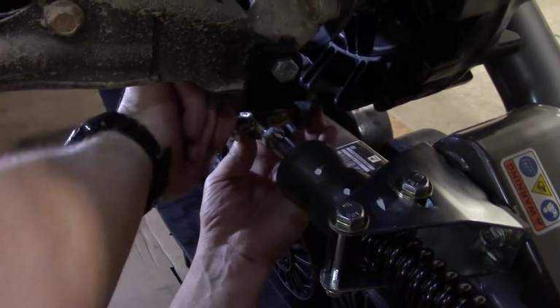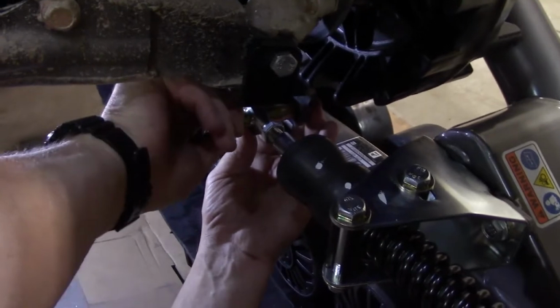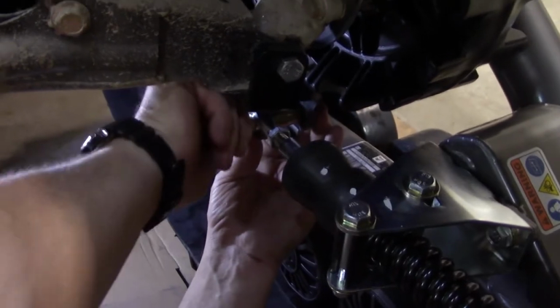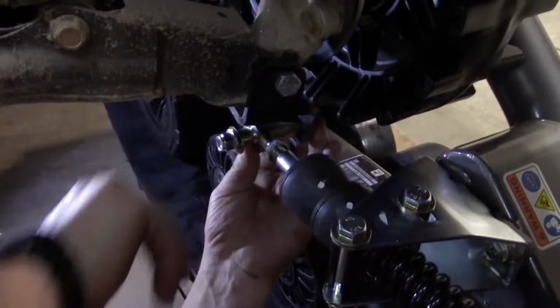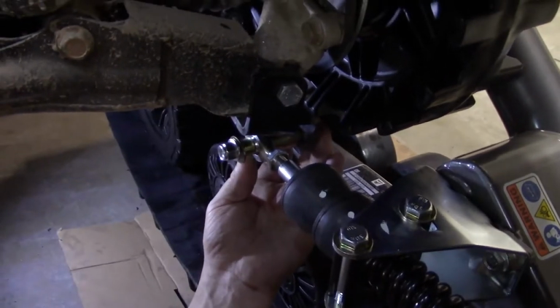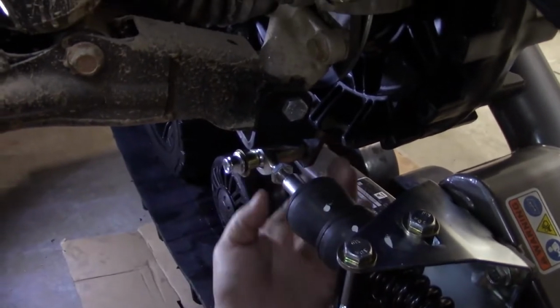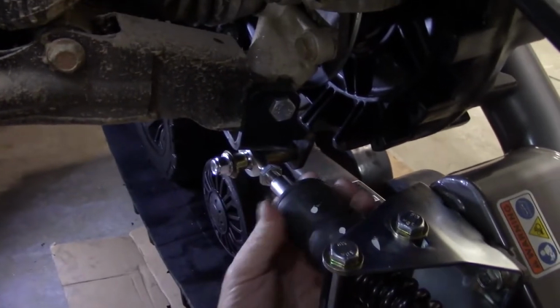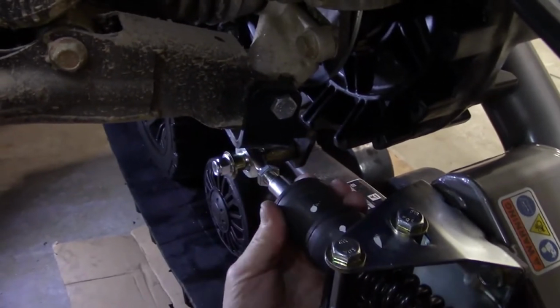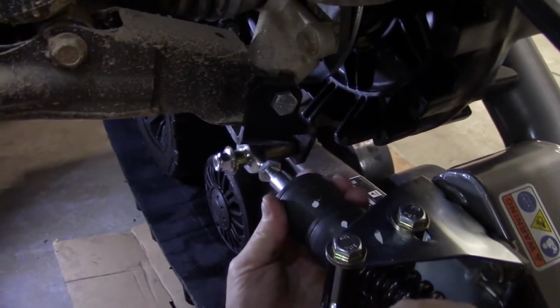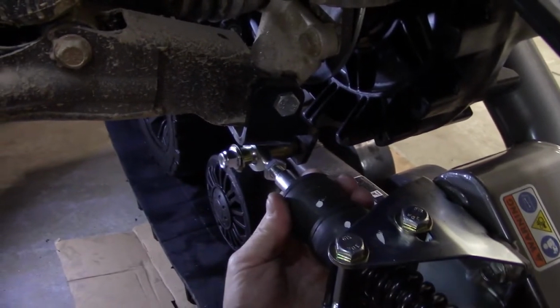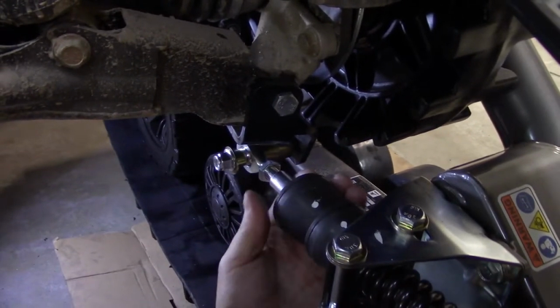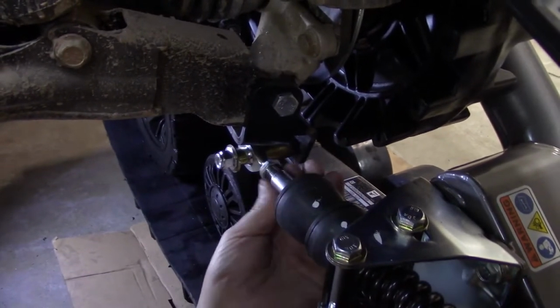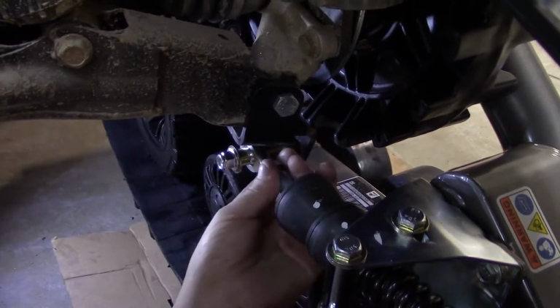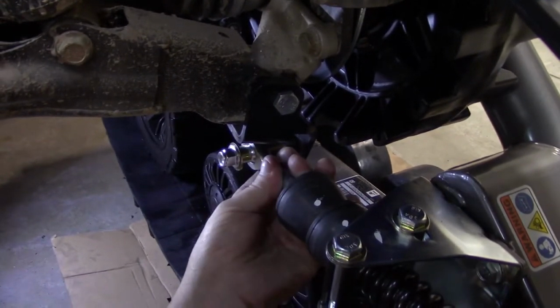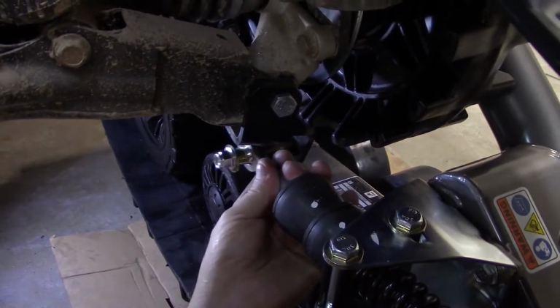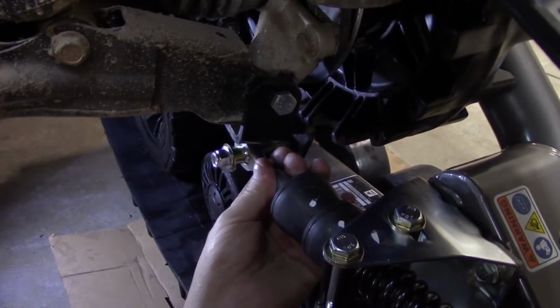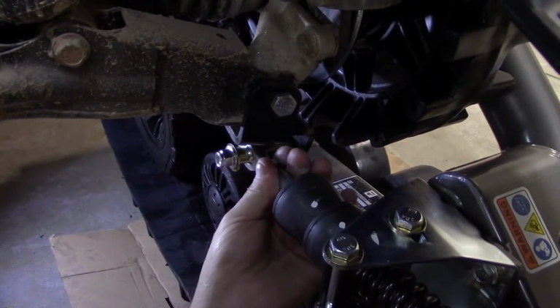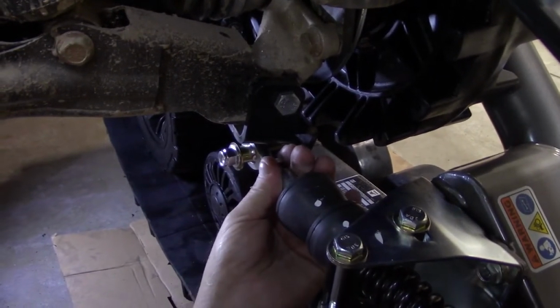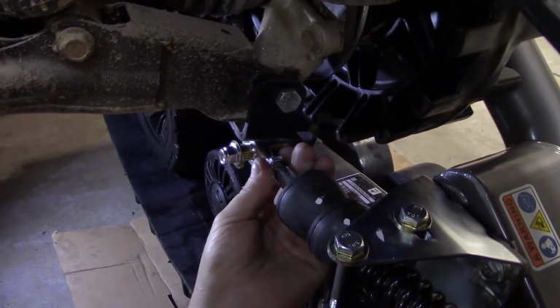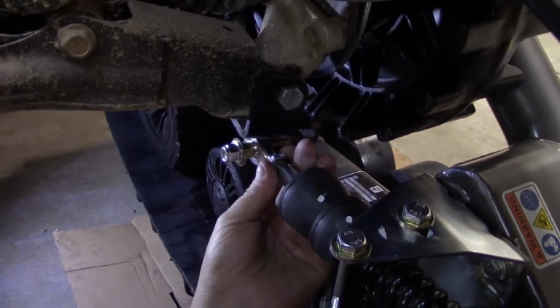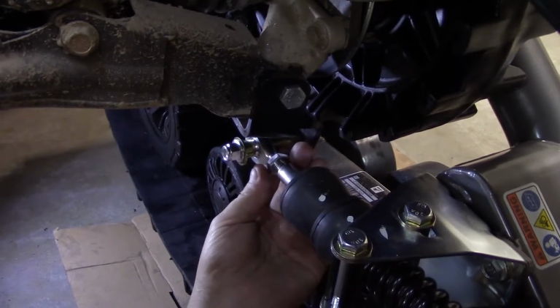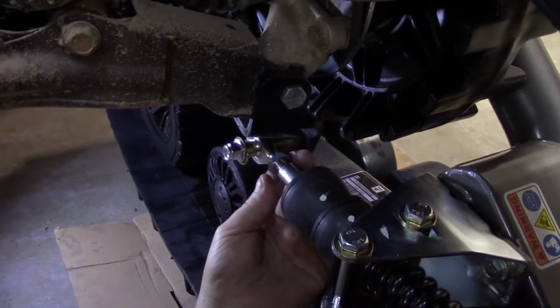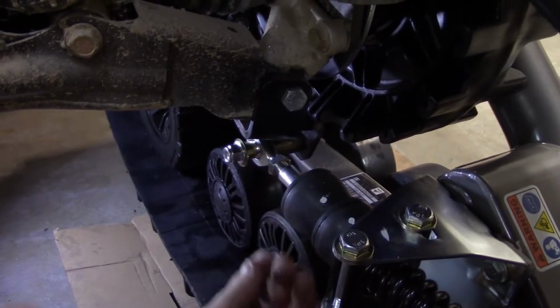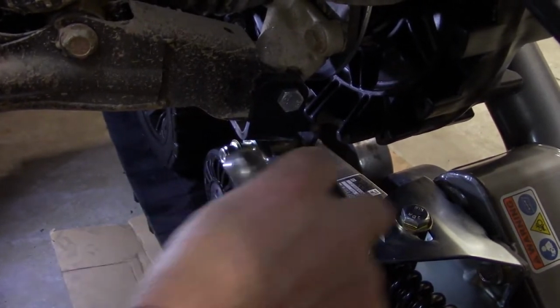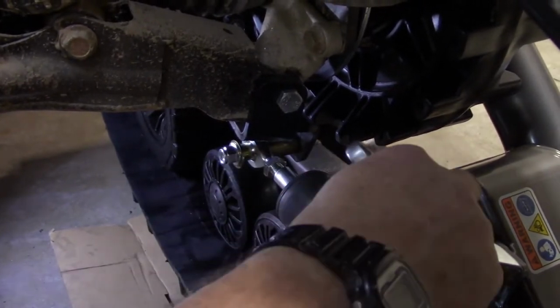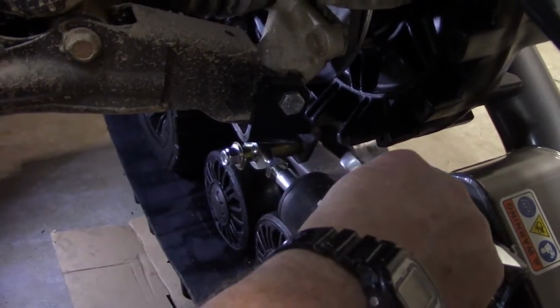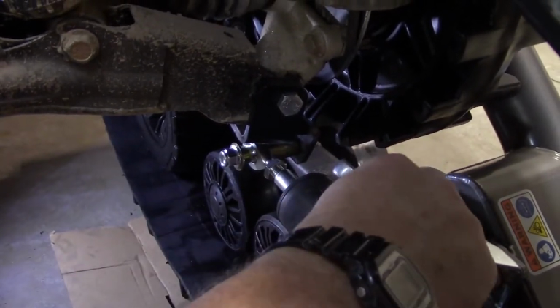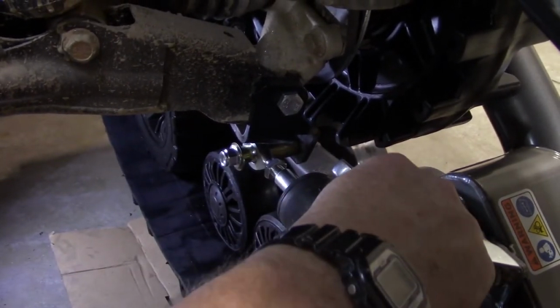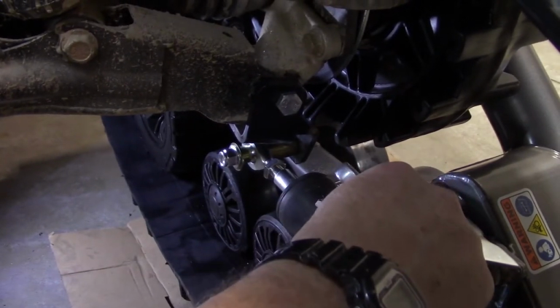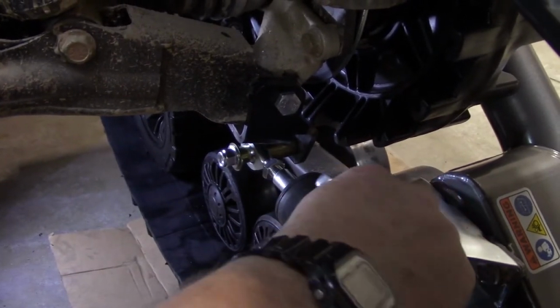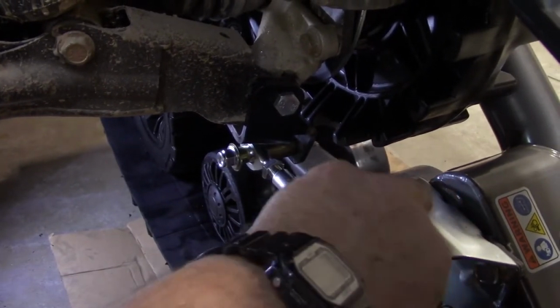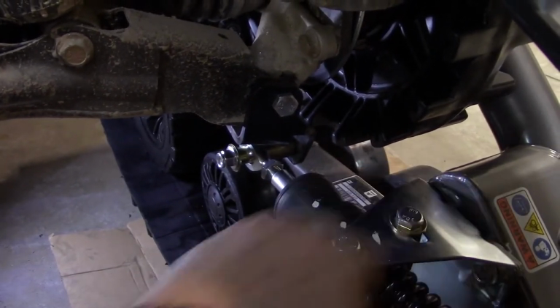I'm going to tighten that. When that's done, see how it moves in and out? This is perfect. When this is done, then I will tighten these two brackets and we're done.